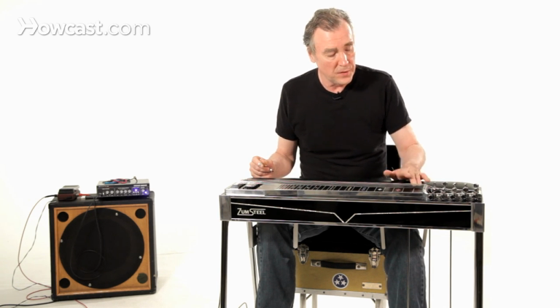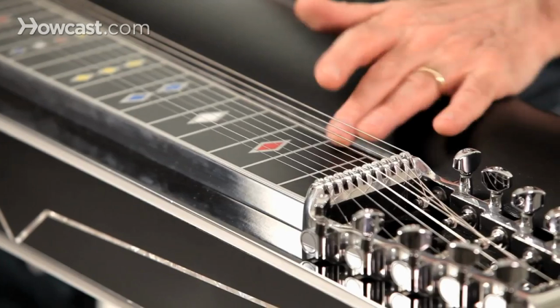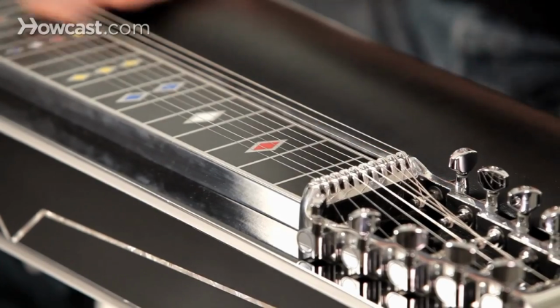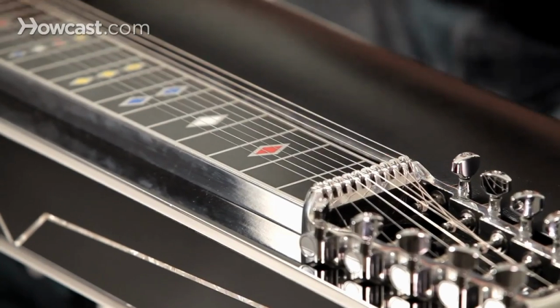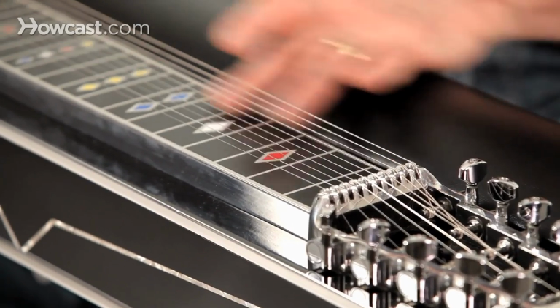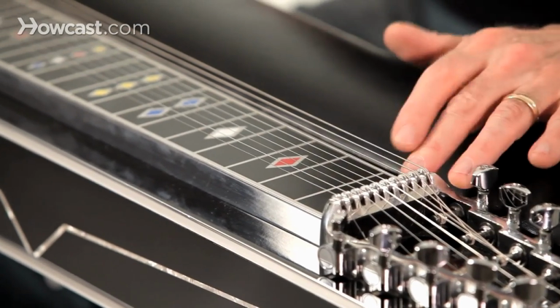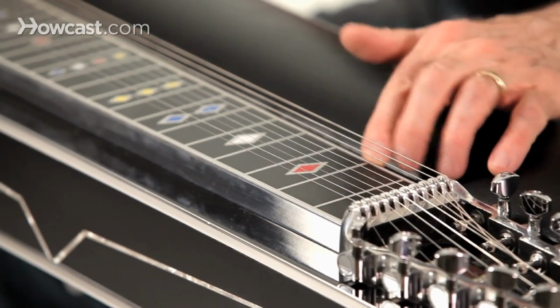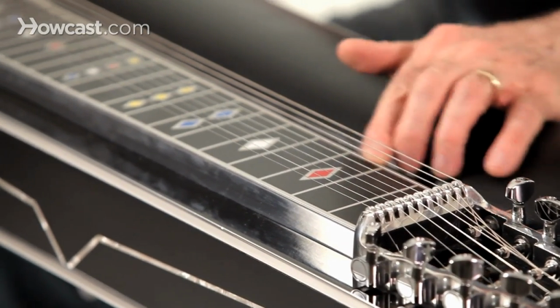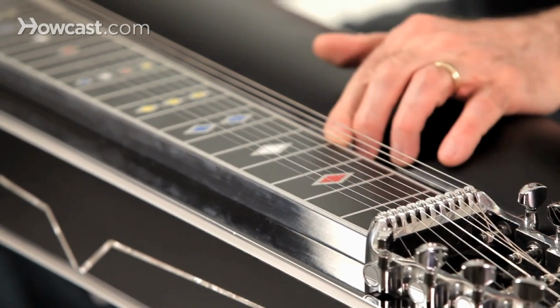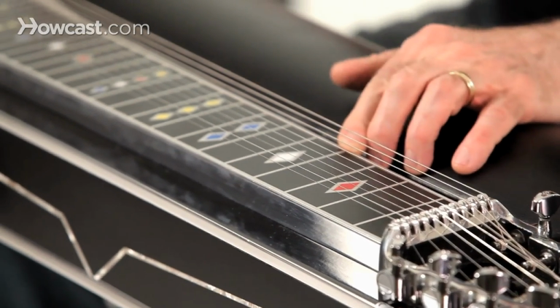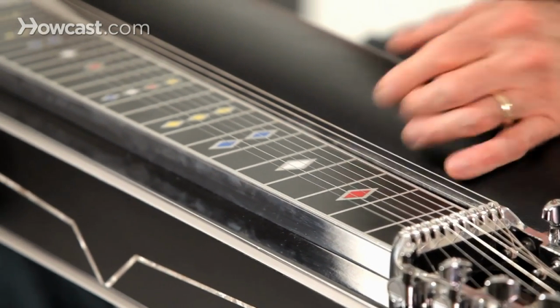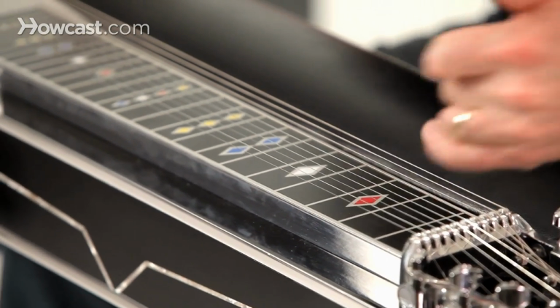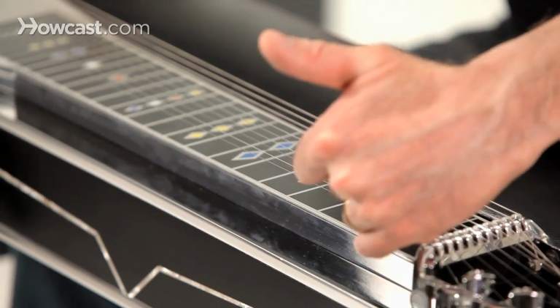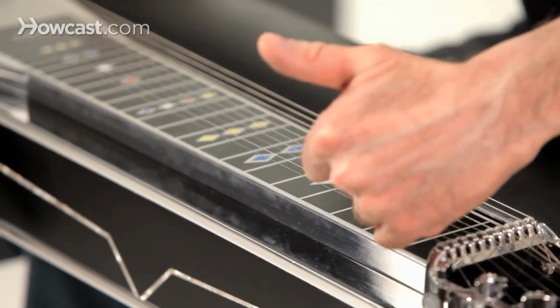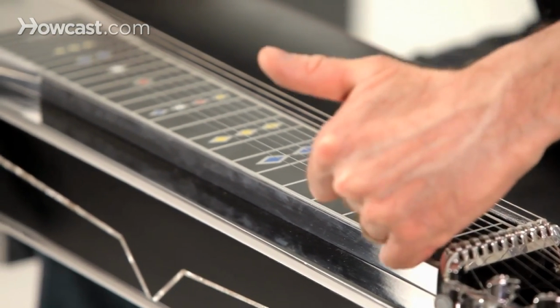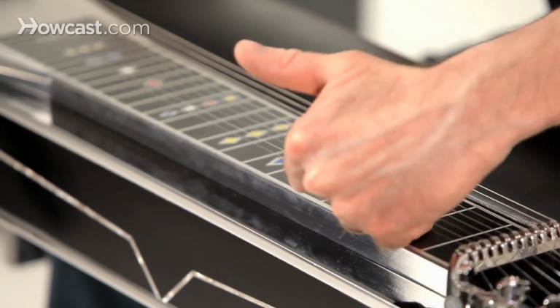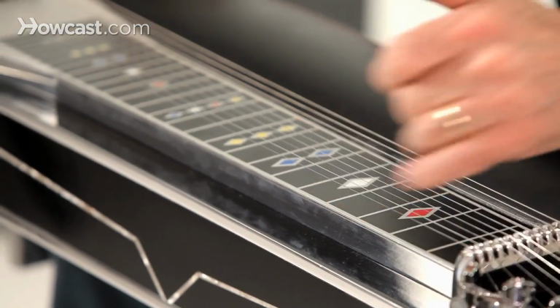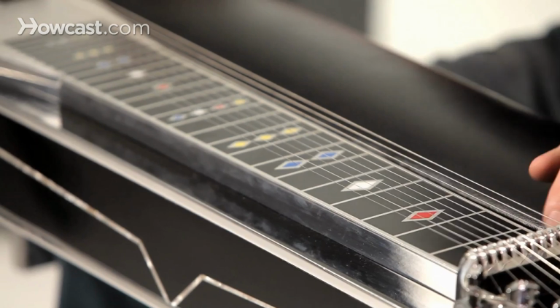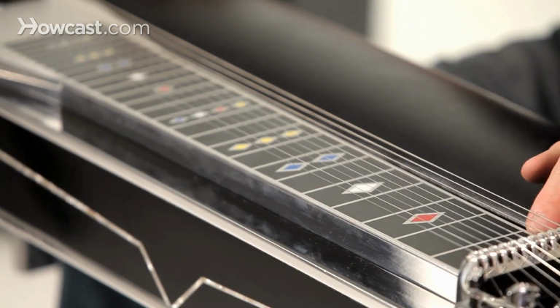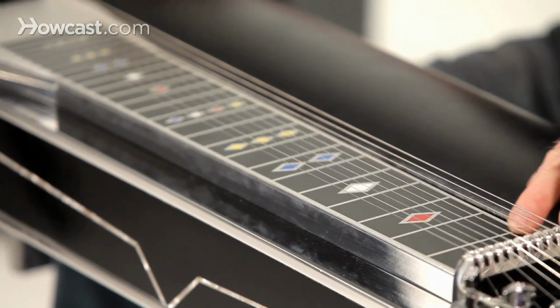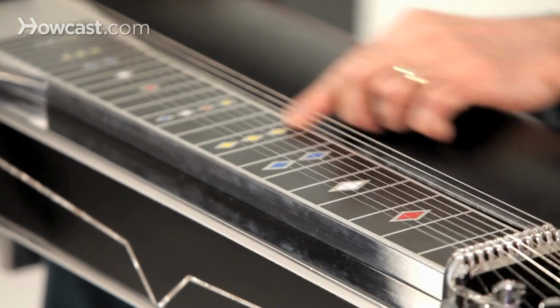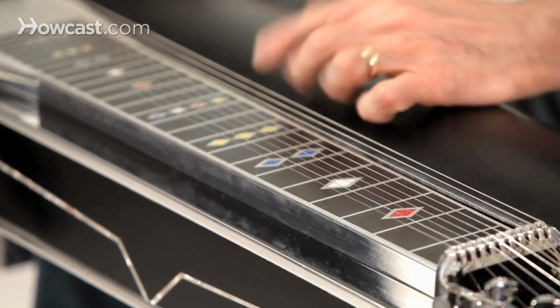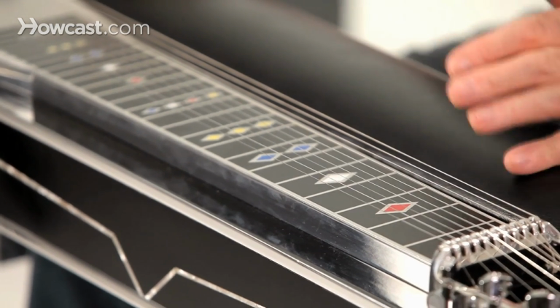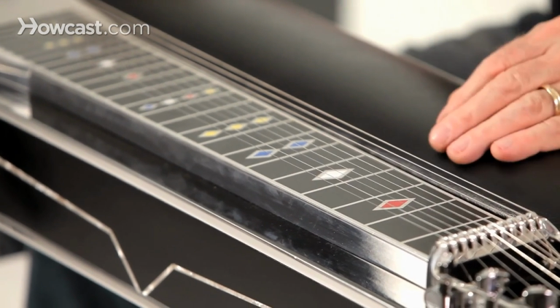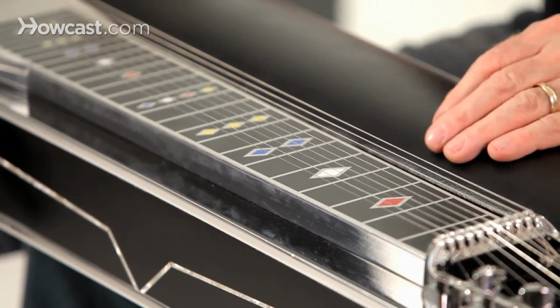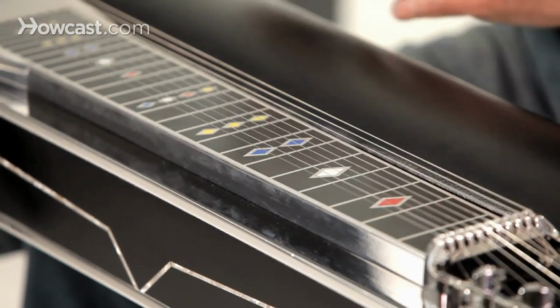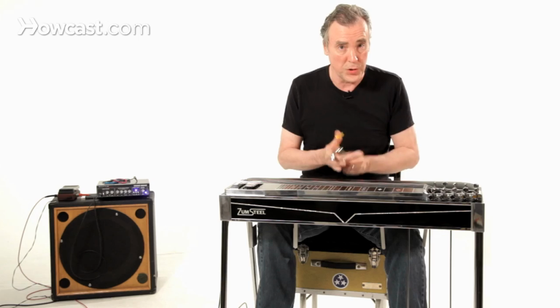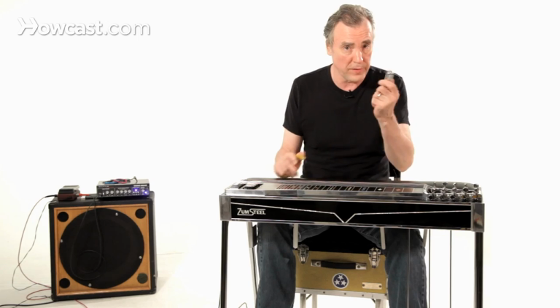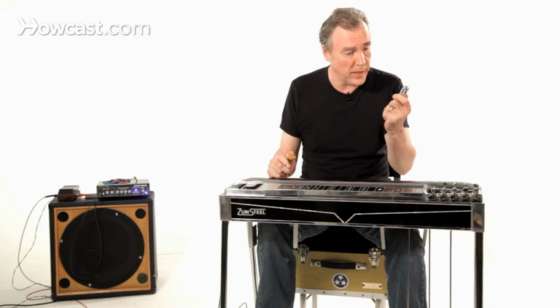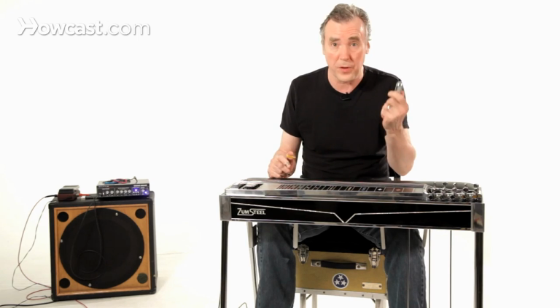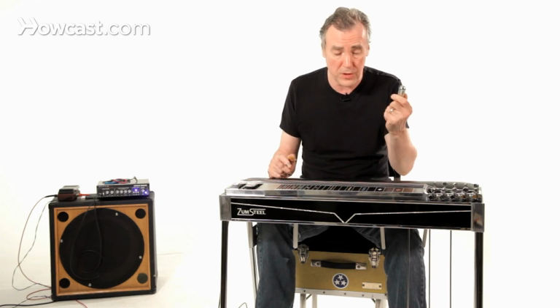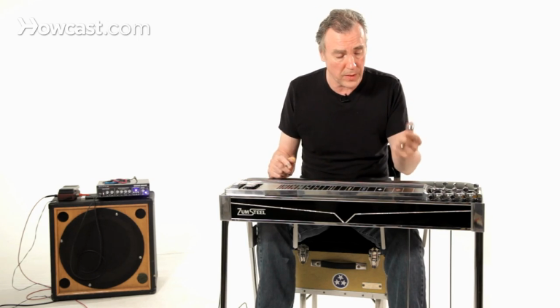This is the neck. The frets are painted on — as you can see, the action is very high. These frets are not functional; they're purely guidelines. You are the fret with the tone bar.